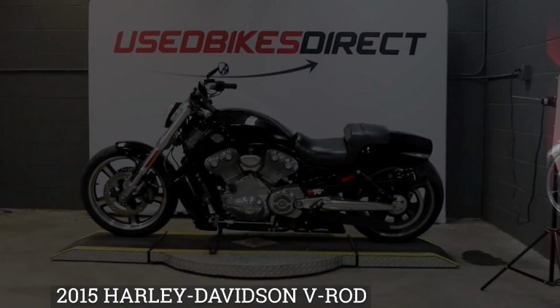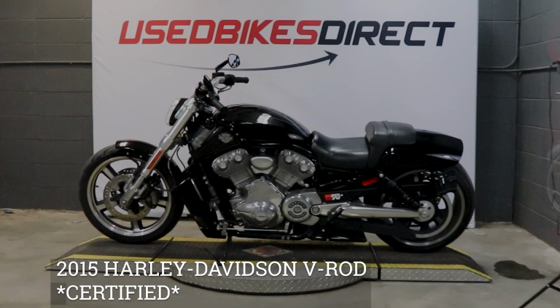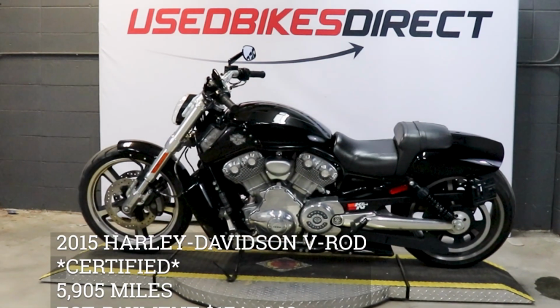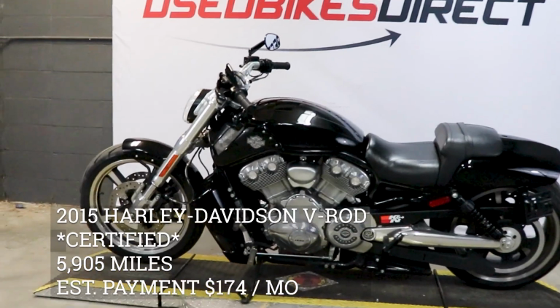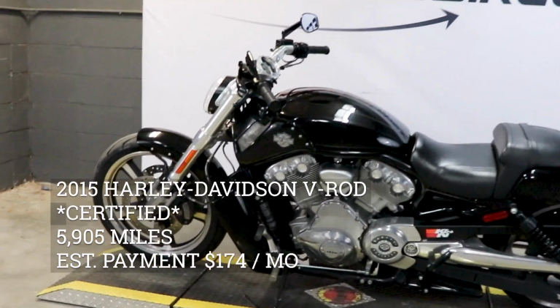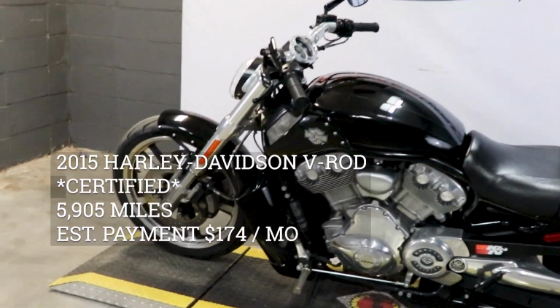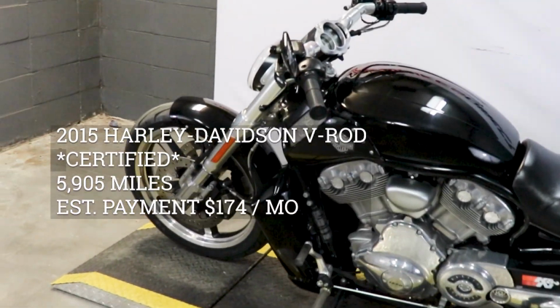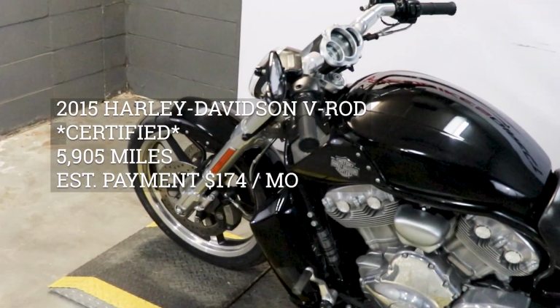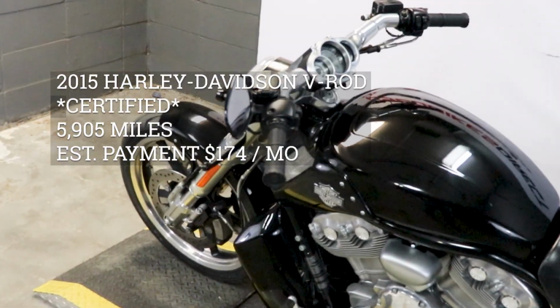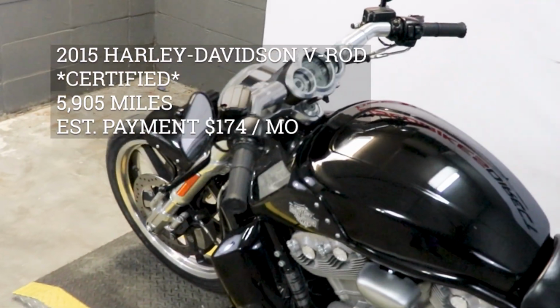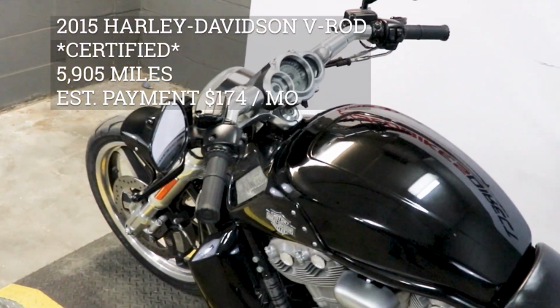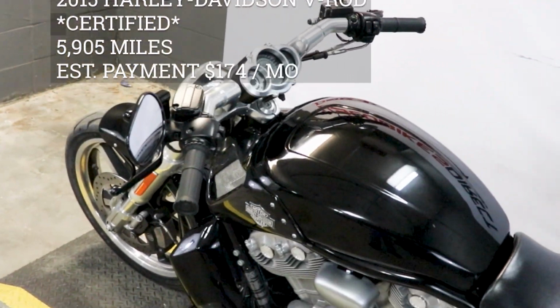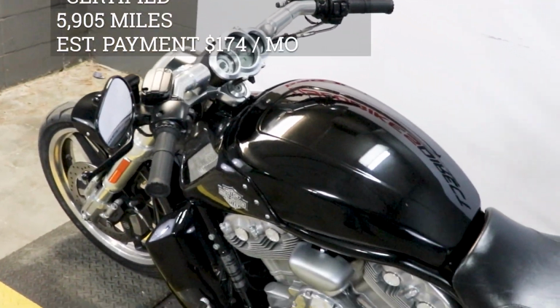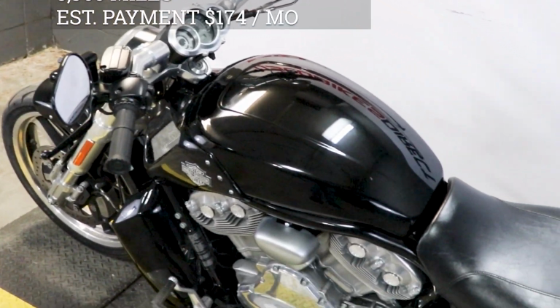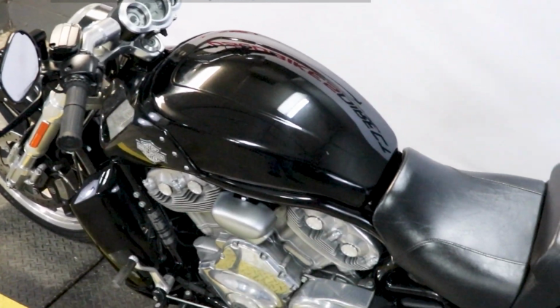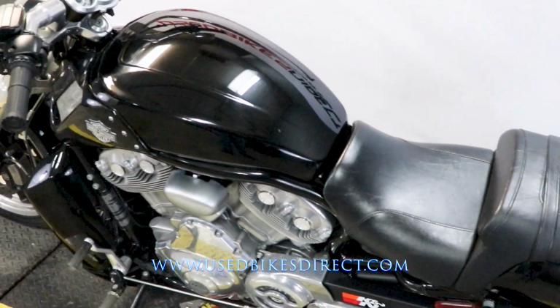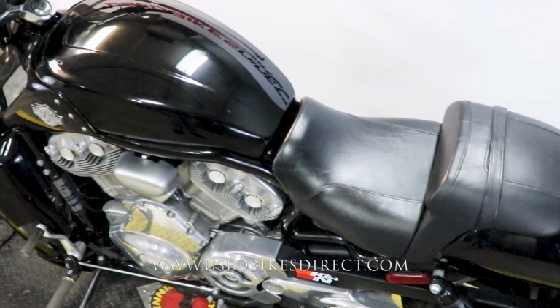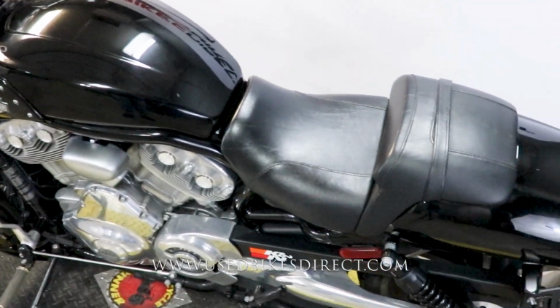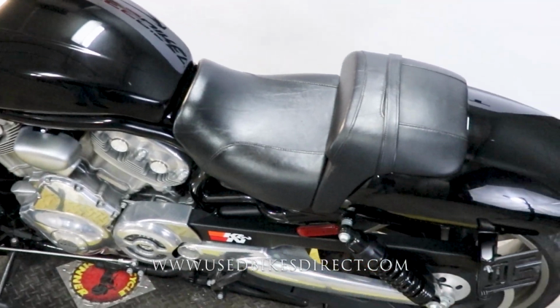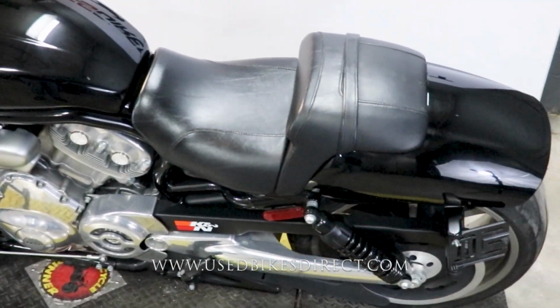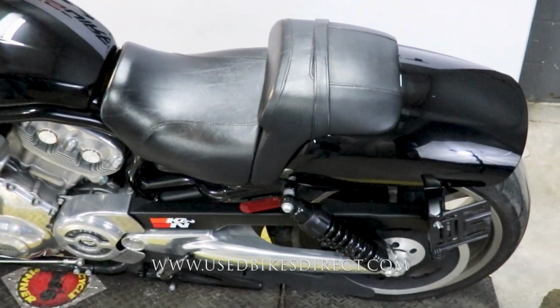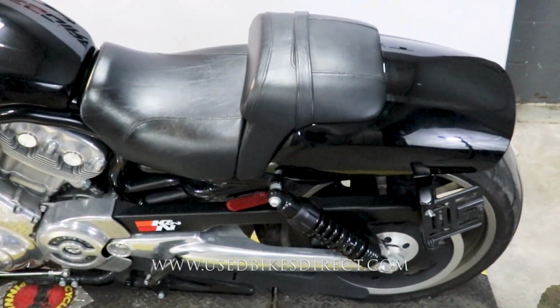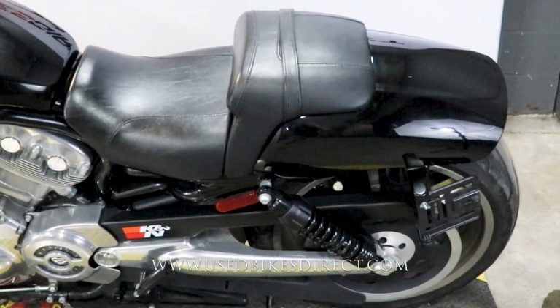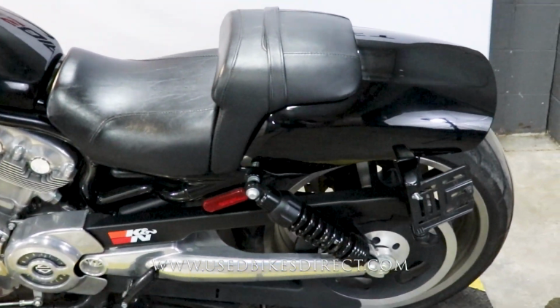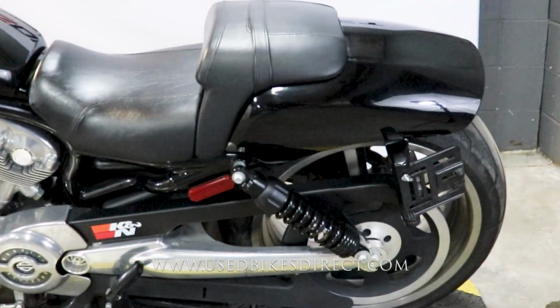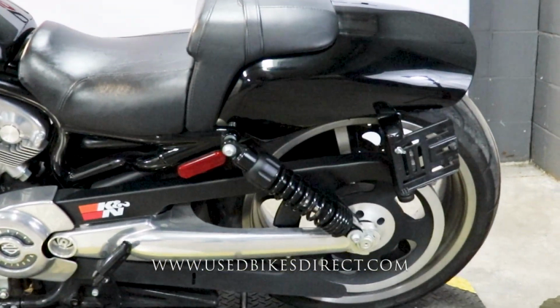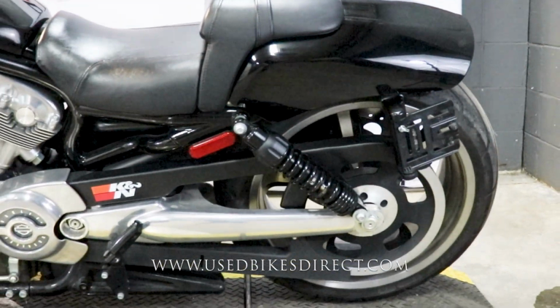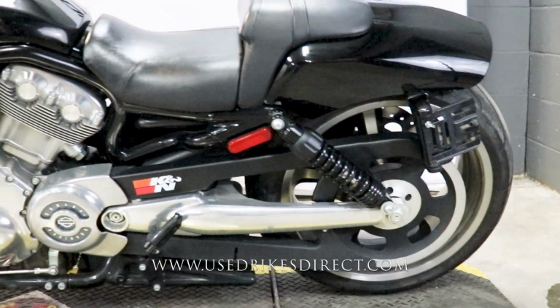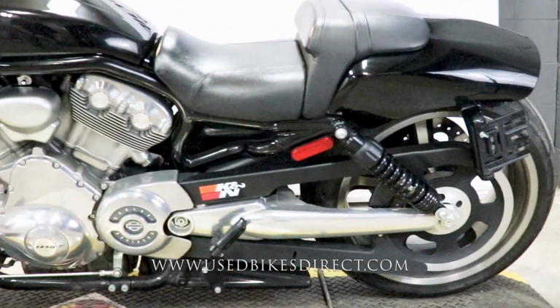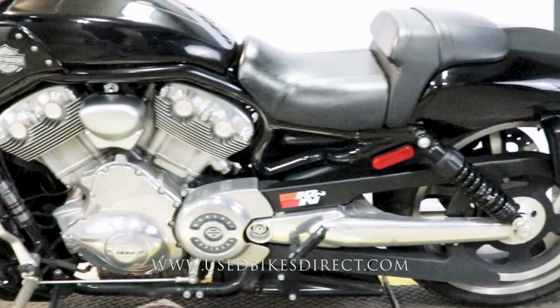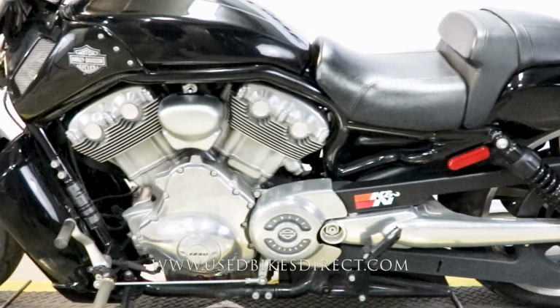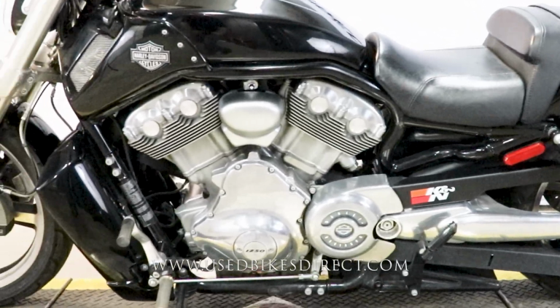Hey again everyone, Nick here at Used Bikes Direct, checking out this 2015 V-Rod. Hop on the website, usedbikesdirect.com, to see those detailed photos and specs. Give us a call with any questions at 866-576-2453.